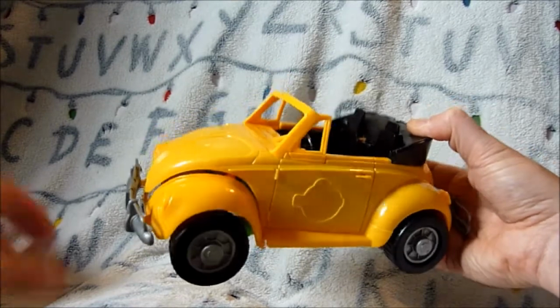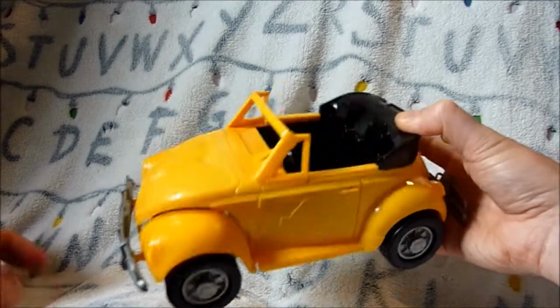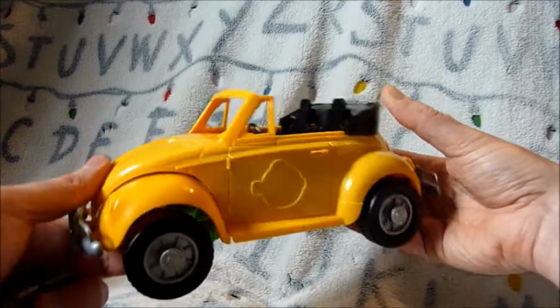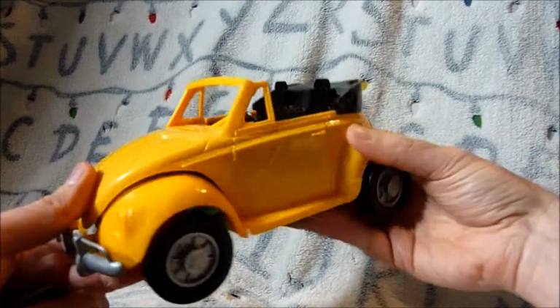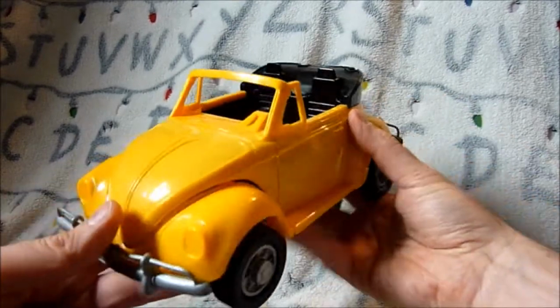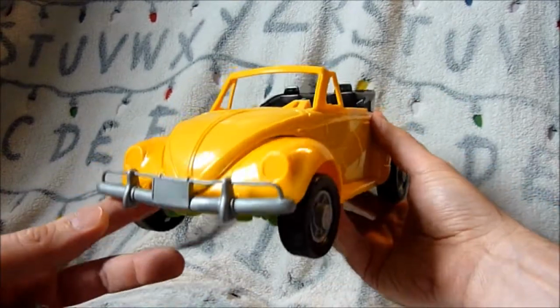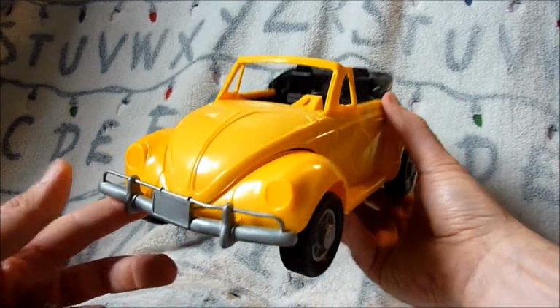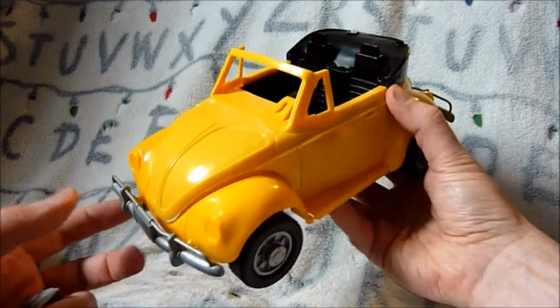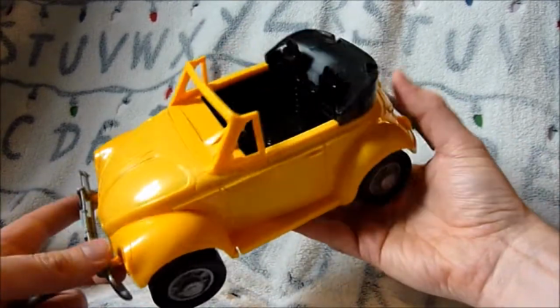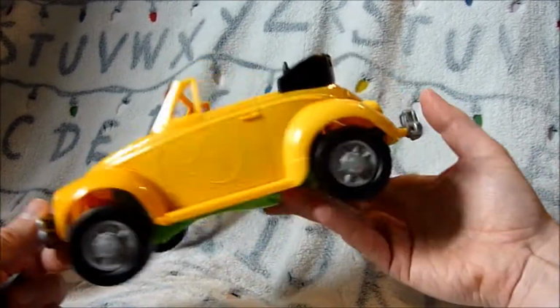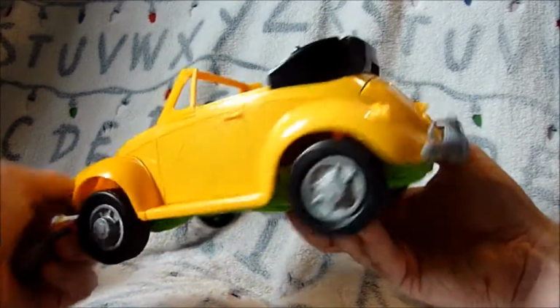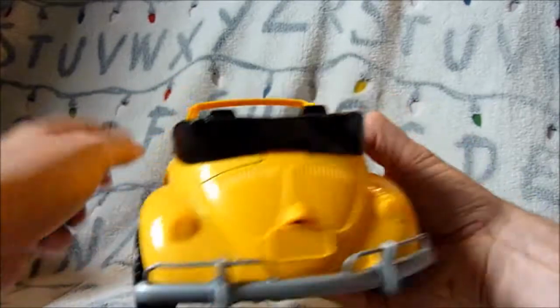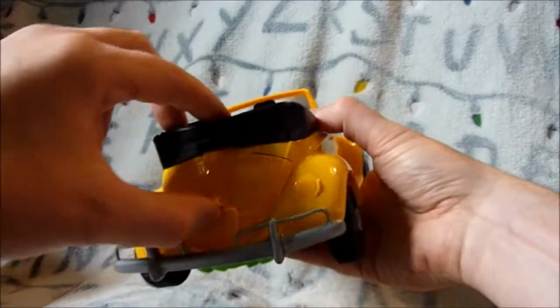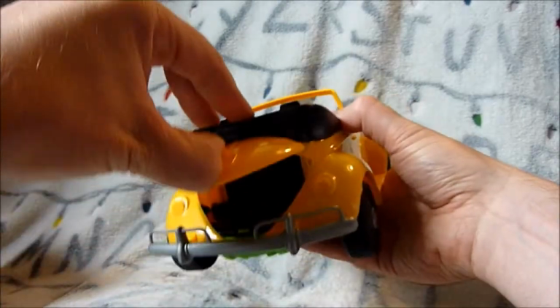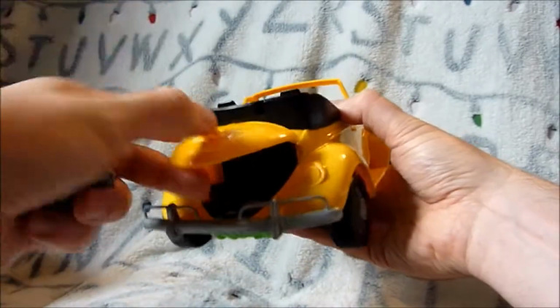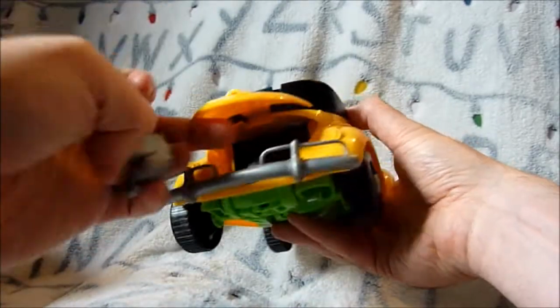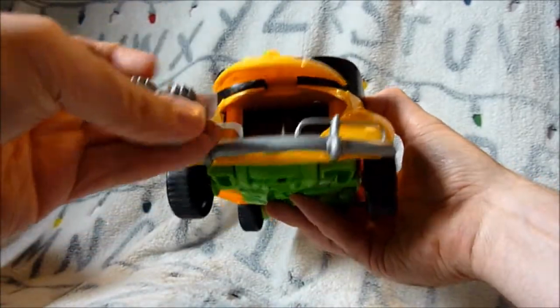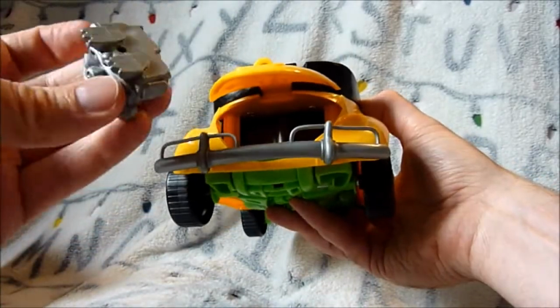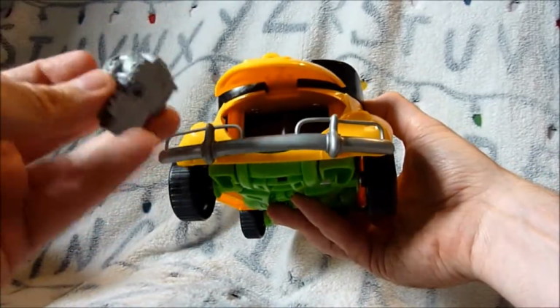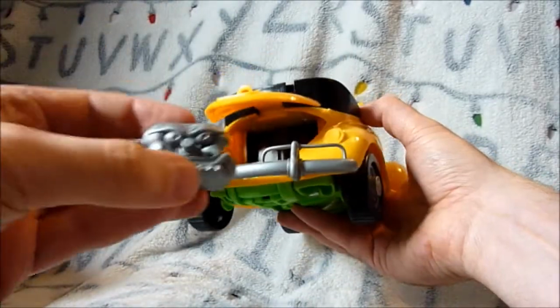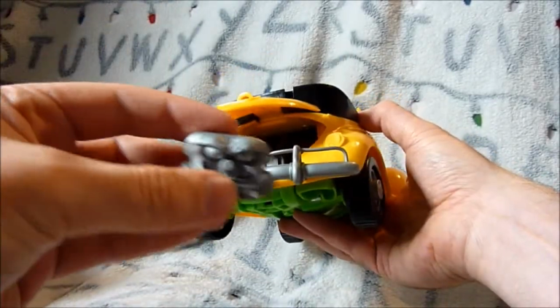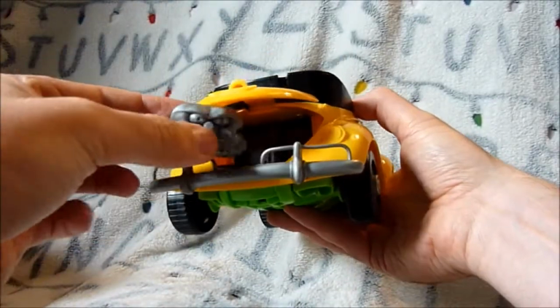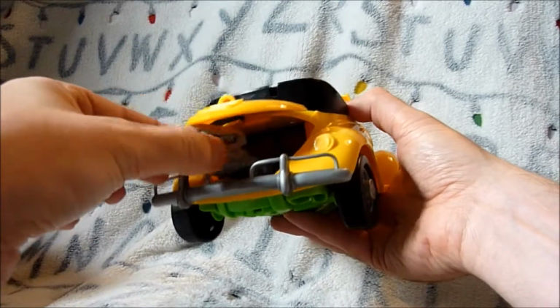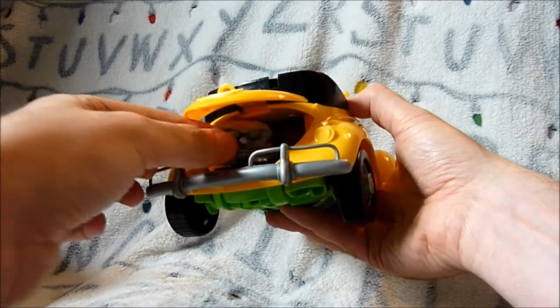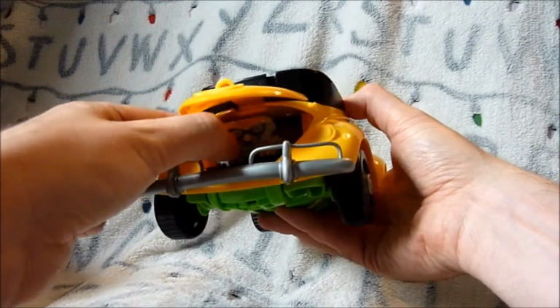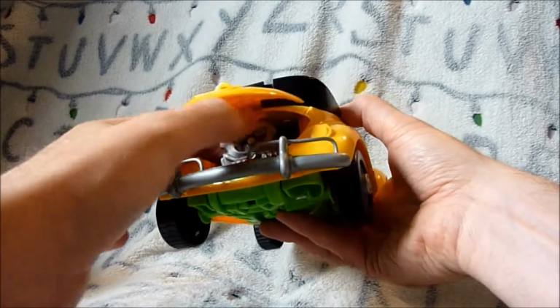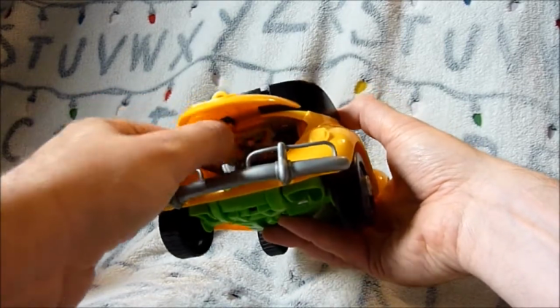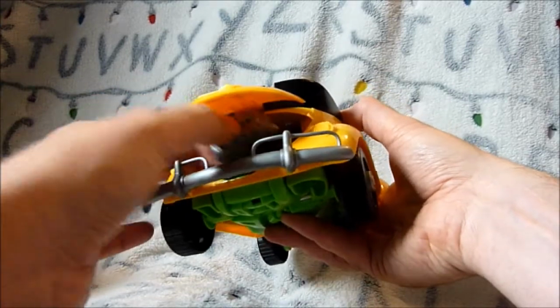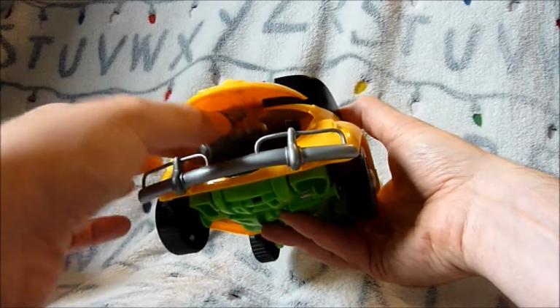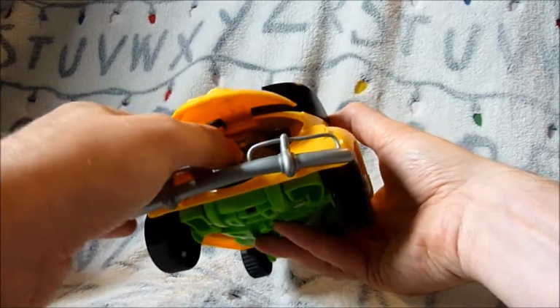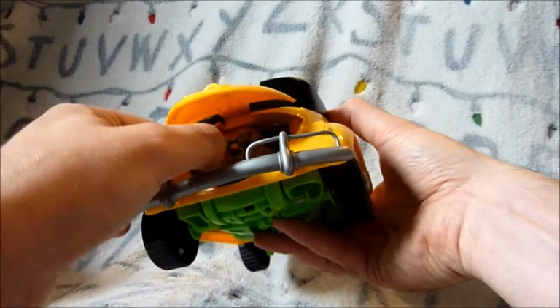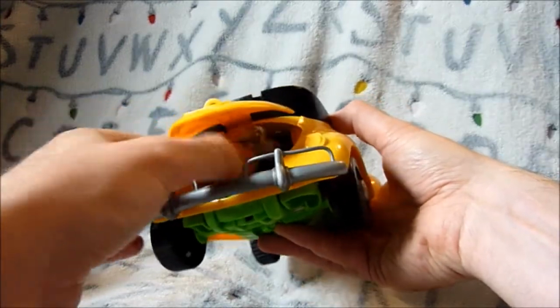The car itself — this was actually one of my favorites. This is probably my second favorite vehicle after Ecto-1. It looks a bit like a VW Beetle; it seems to be modeled after that almost.